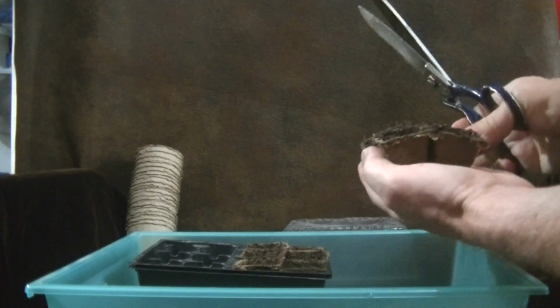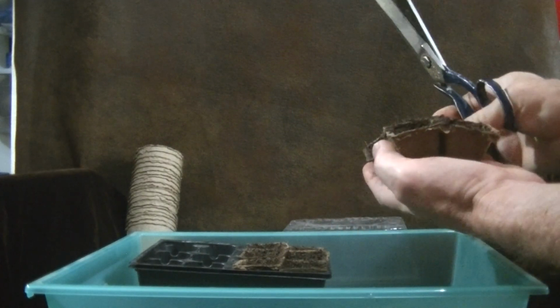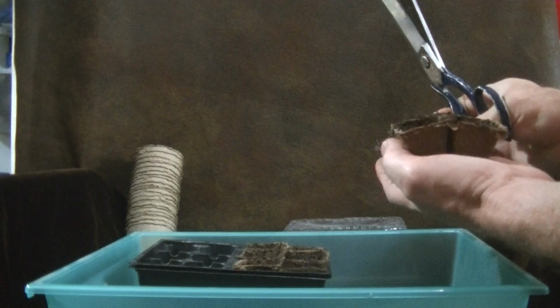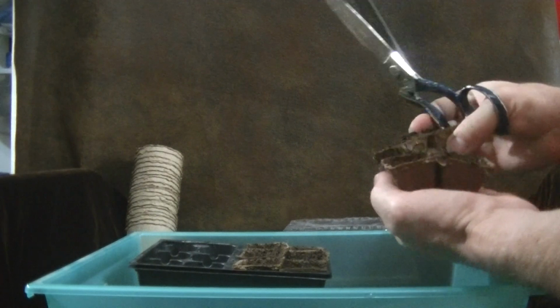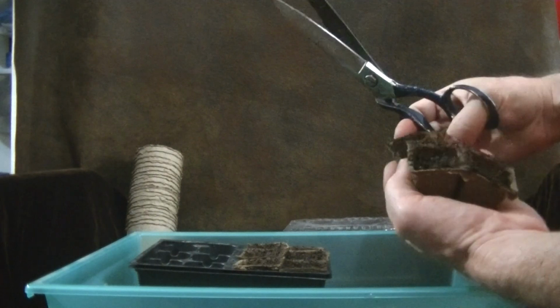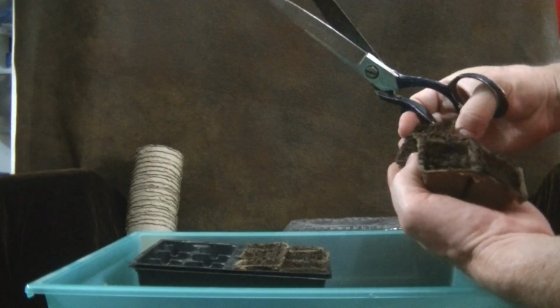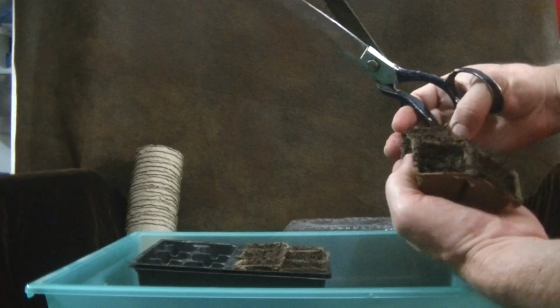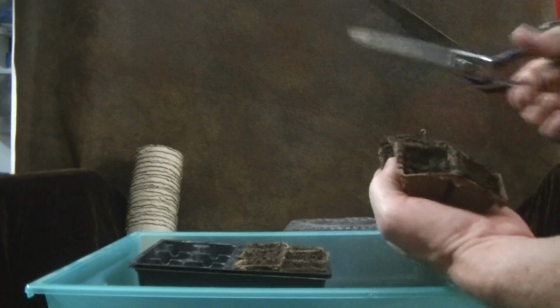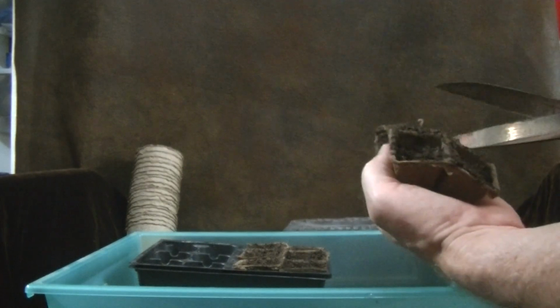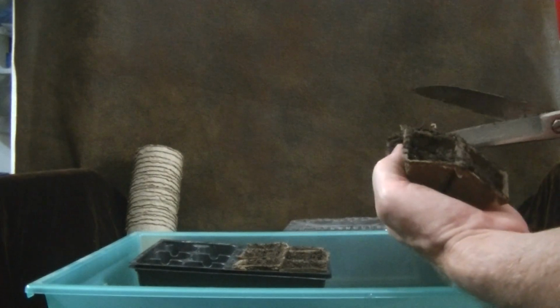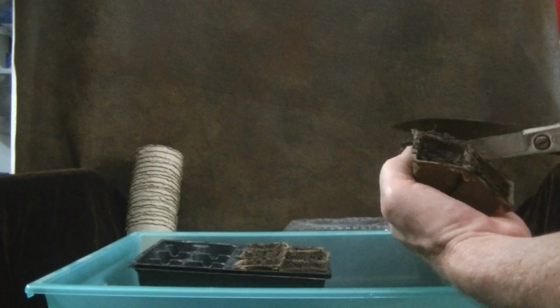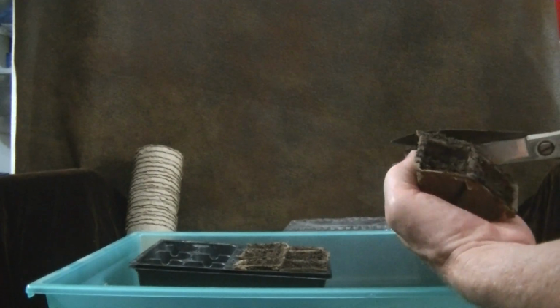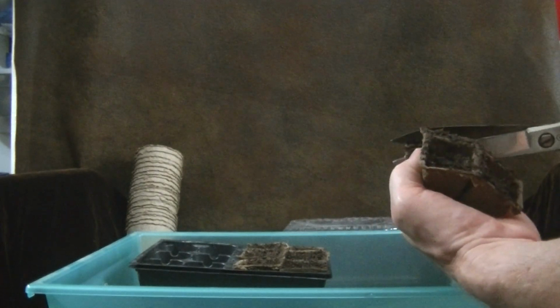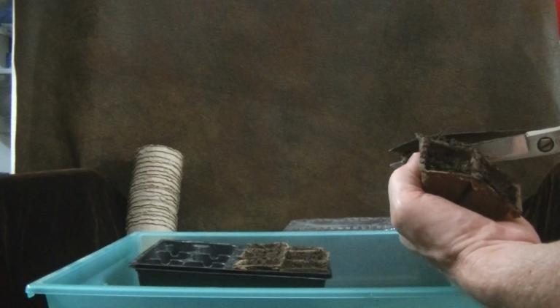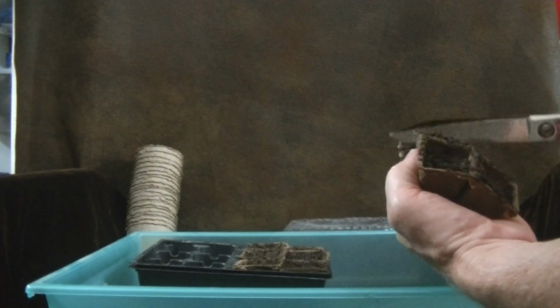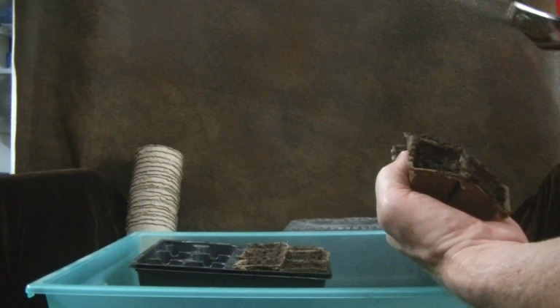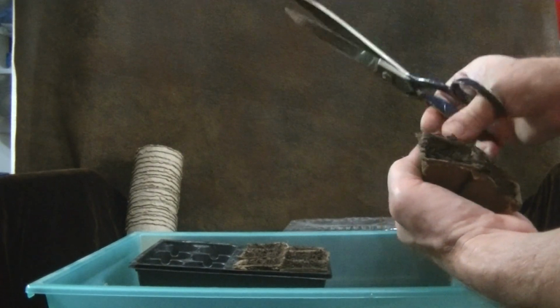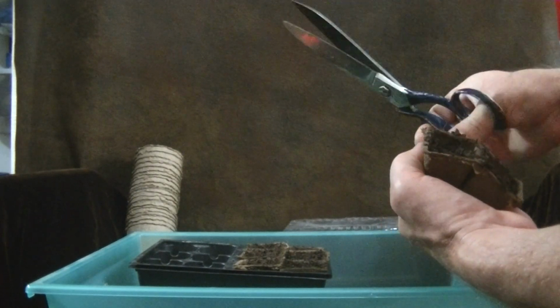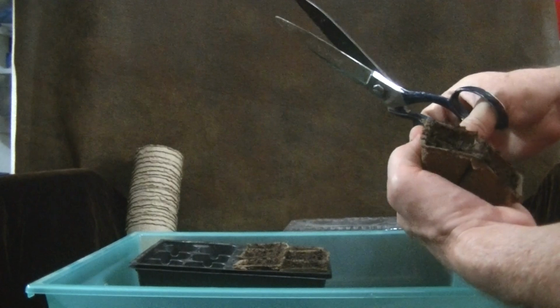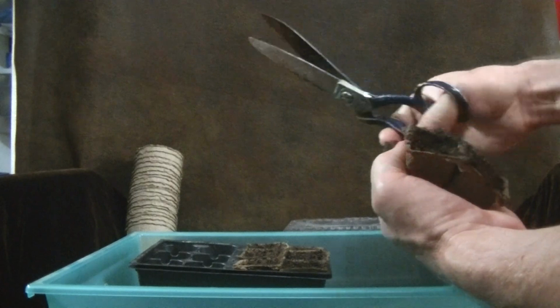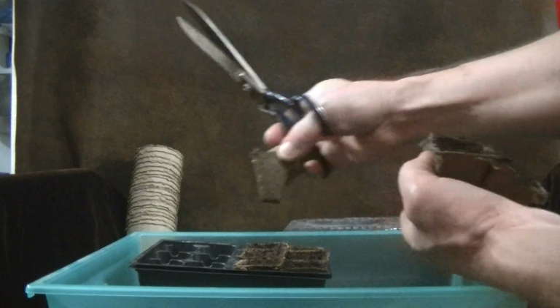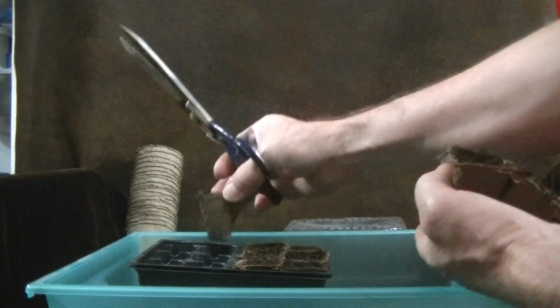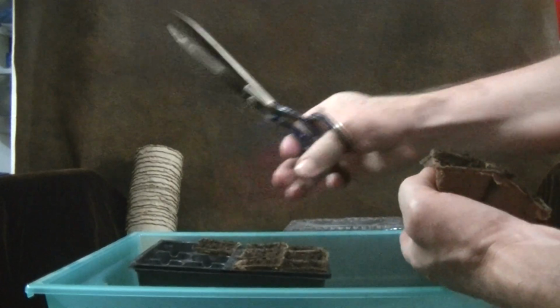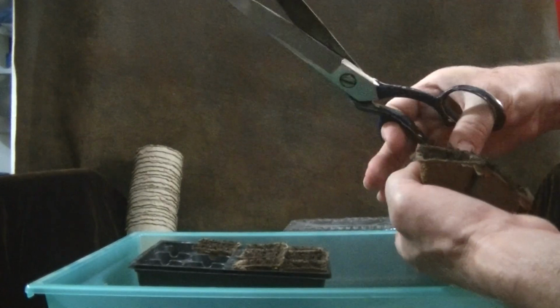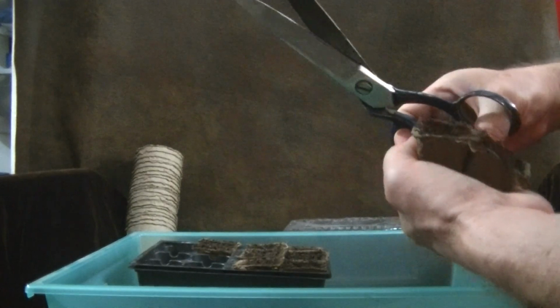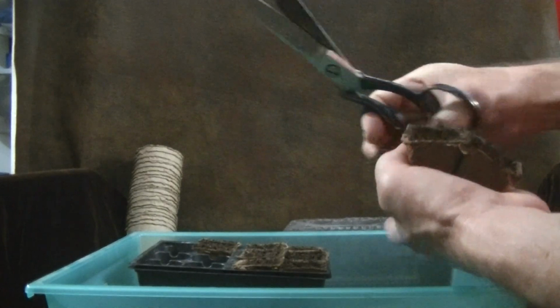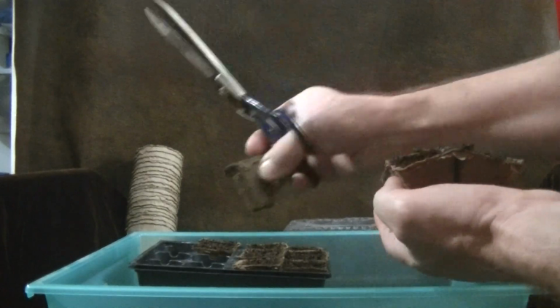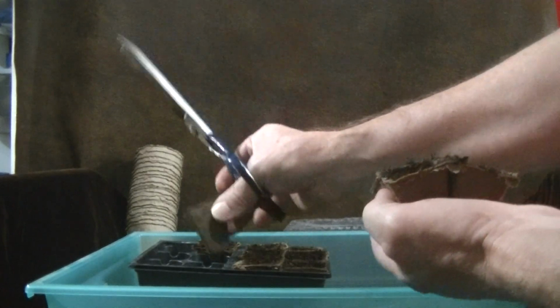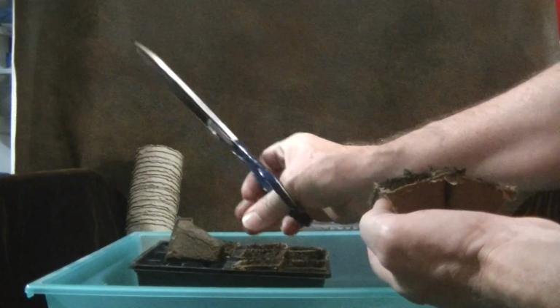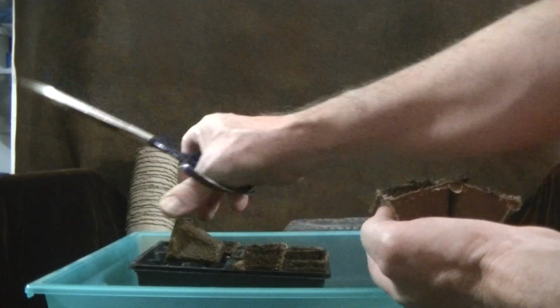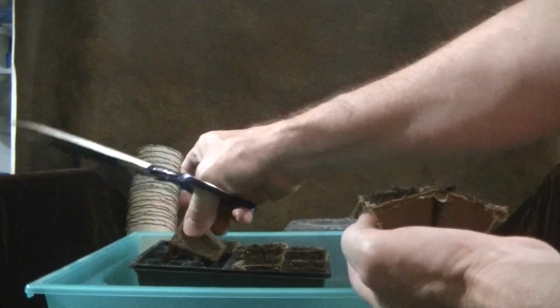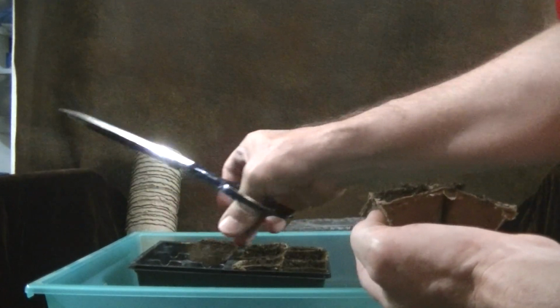Not very many of the sugar snap peas actually make it onto our table — we end up just eating them in the garden as they mature. But they are very tasty, and they're a very reliable crop for us.